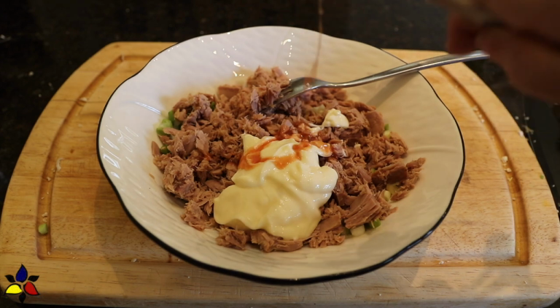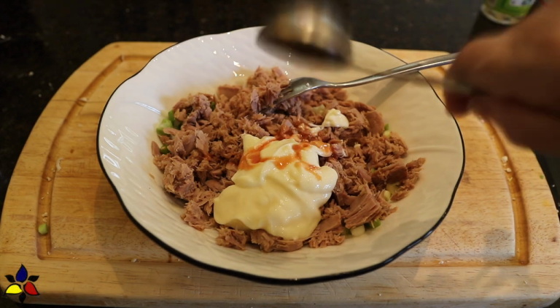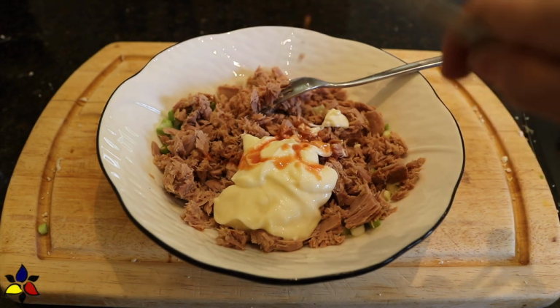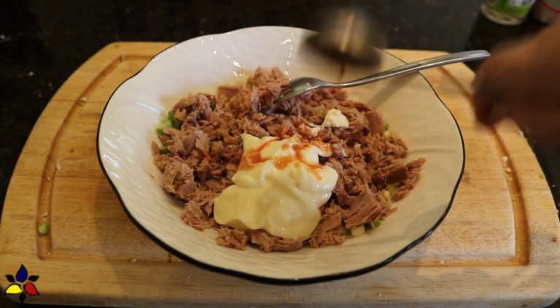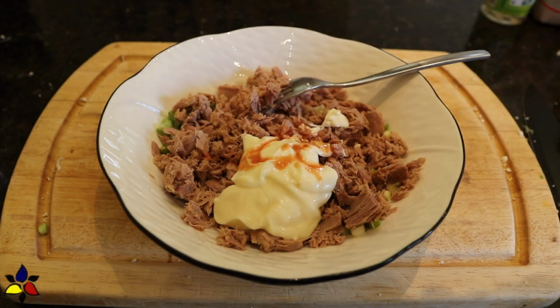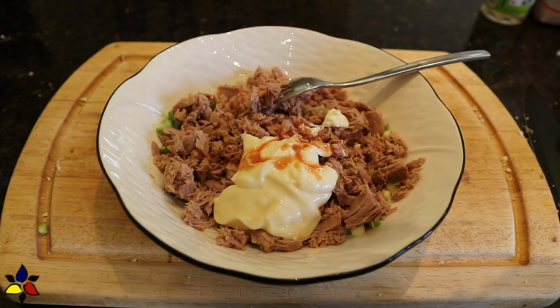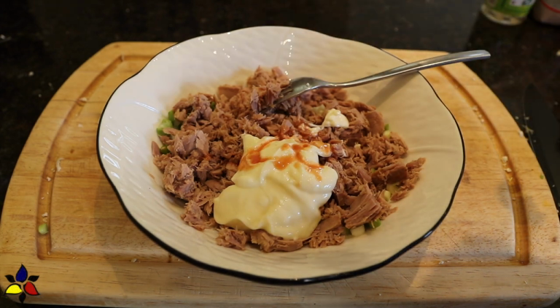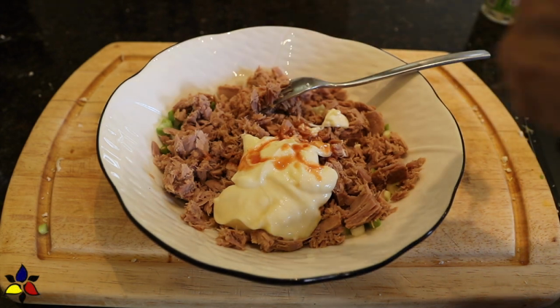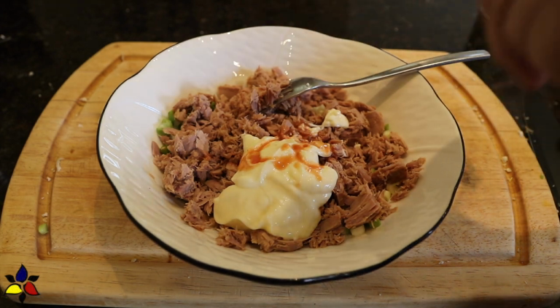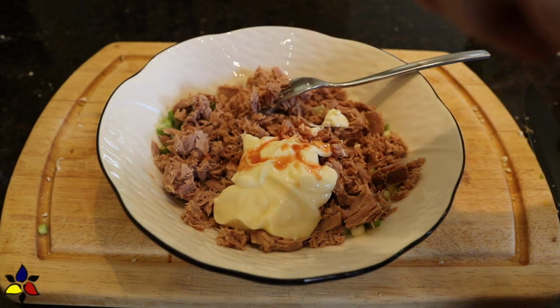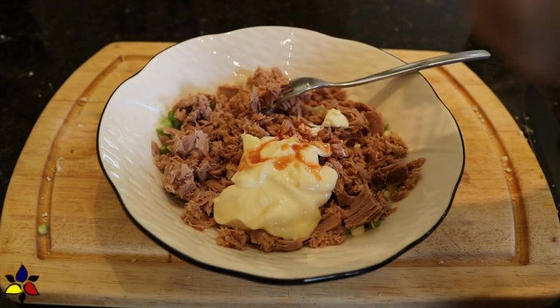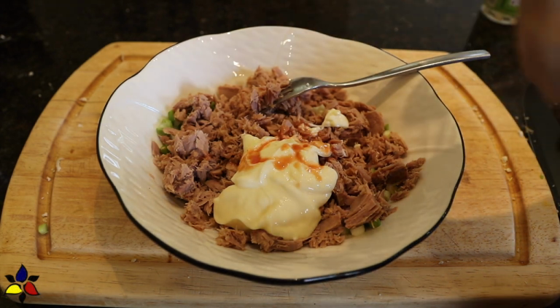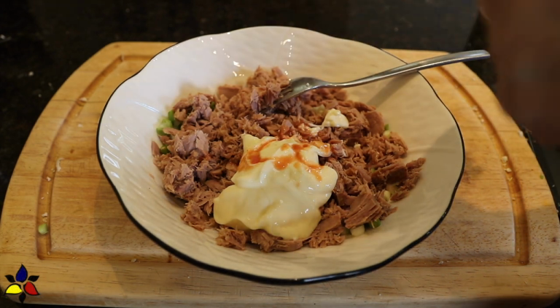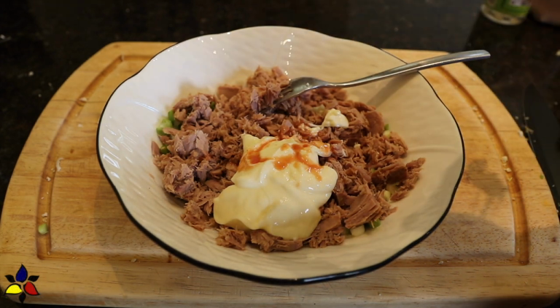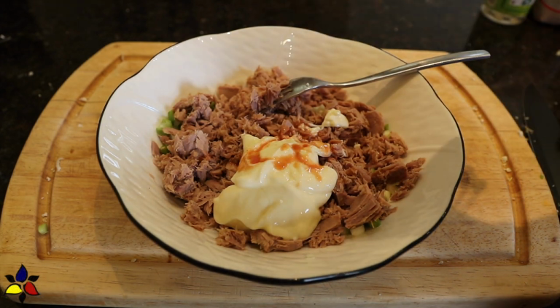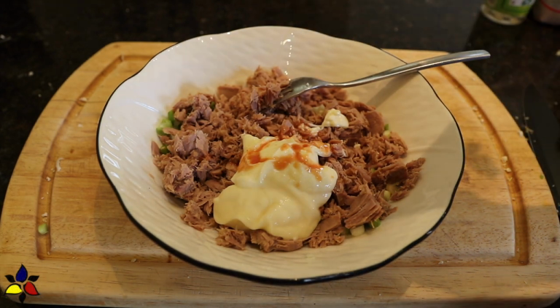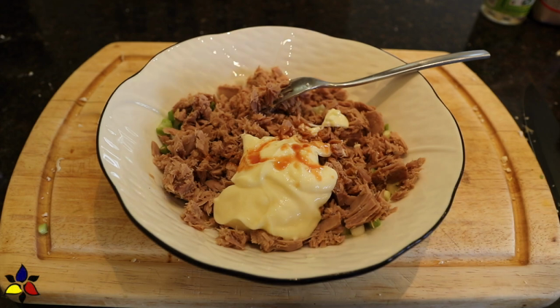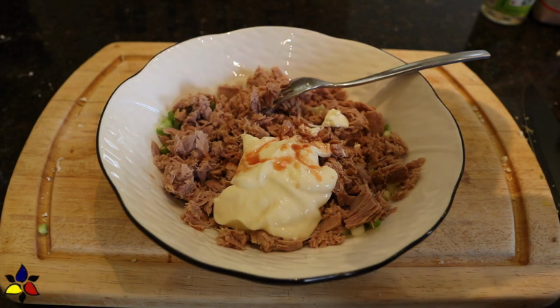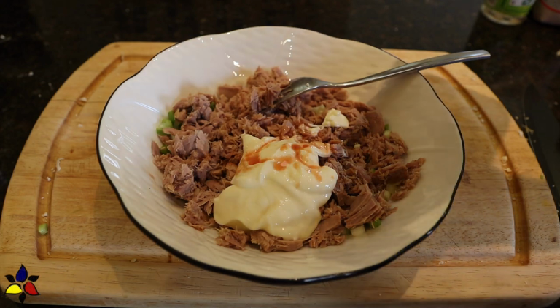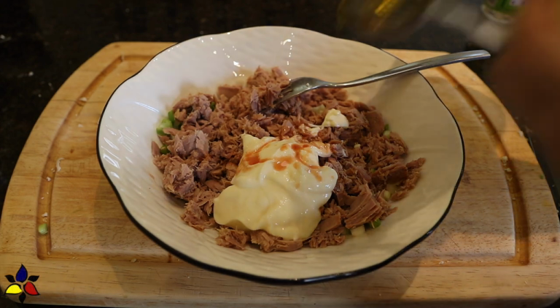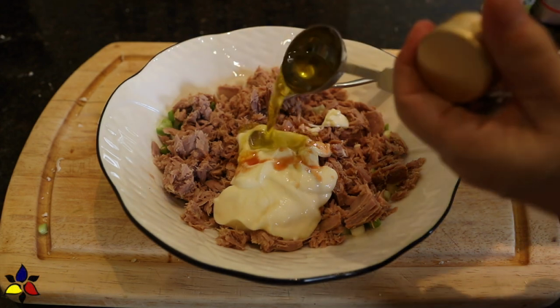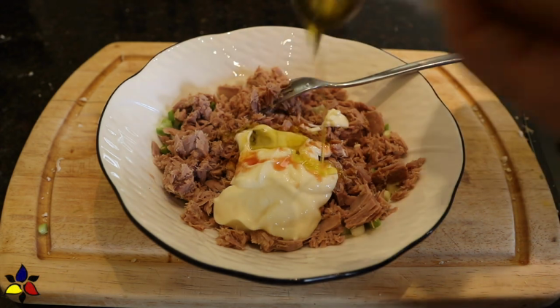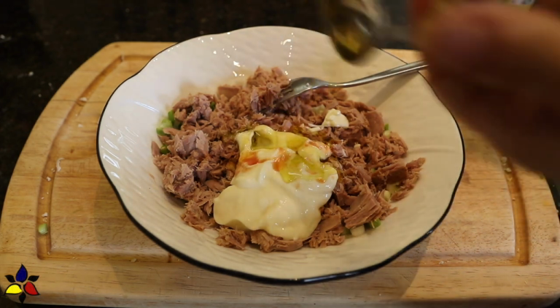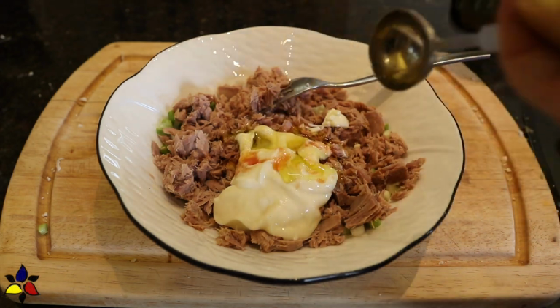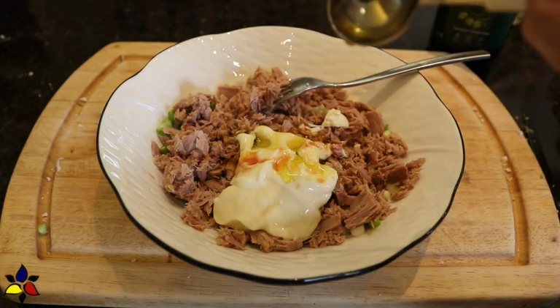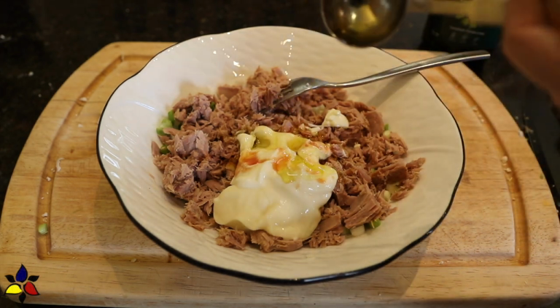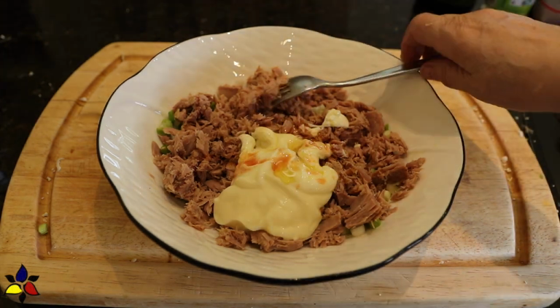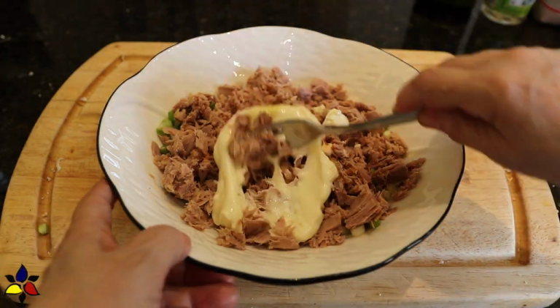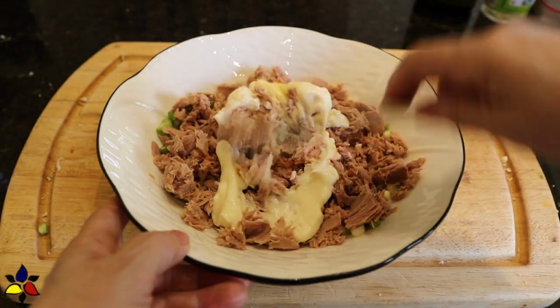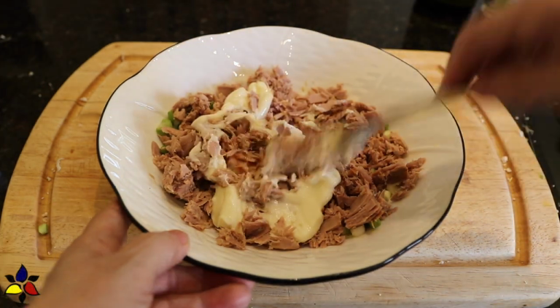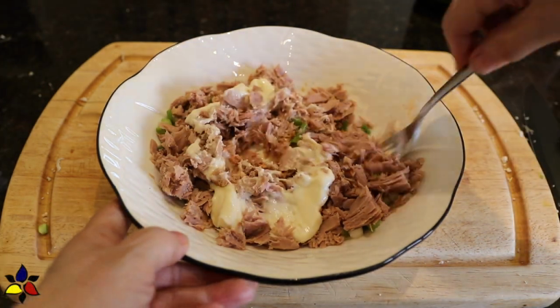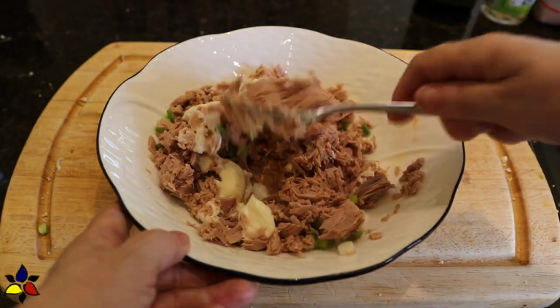The next thing I do is add the mayonnaise, then also add the Frank's red hot sauce and the sesame seed oil. Toss well to combine everything.